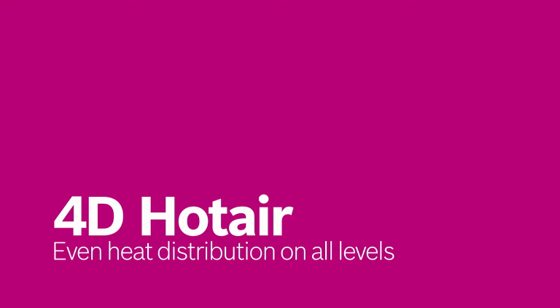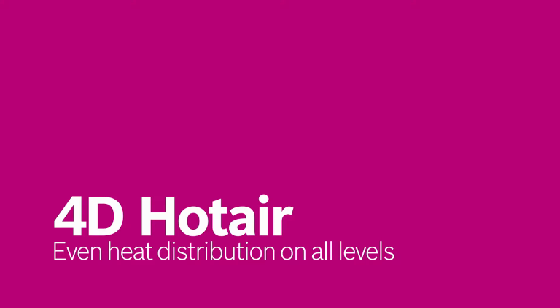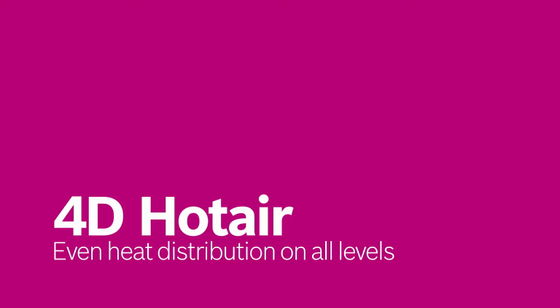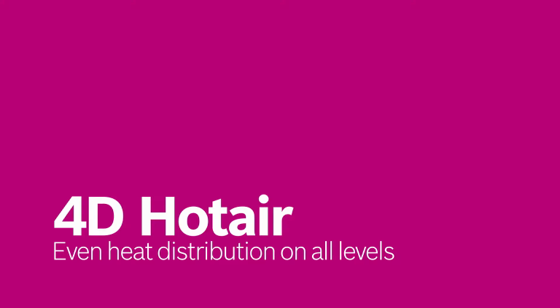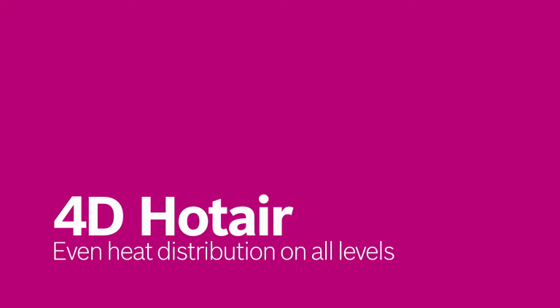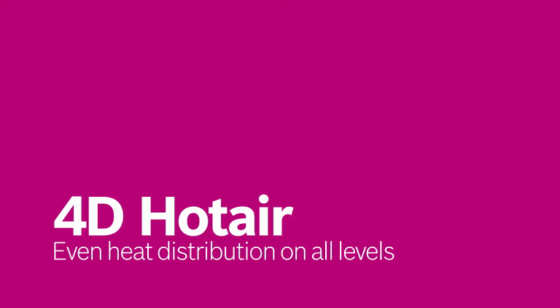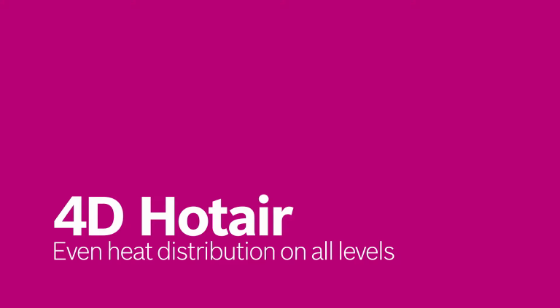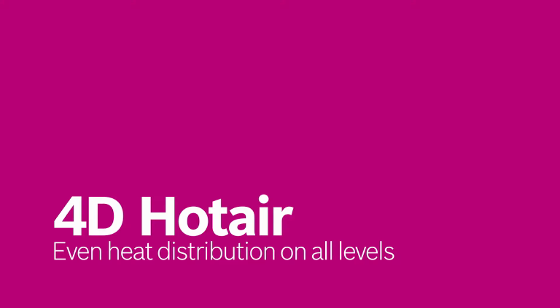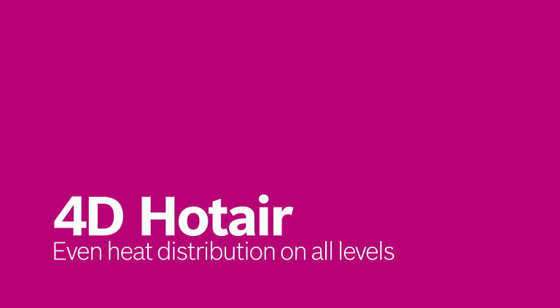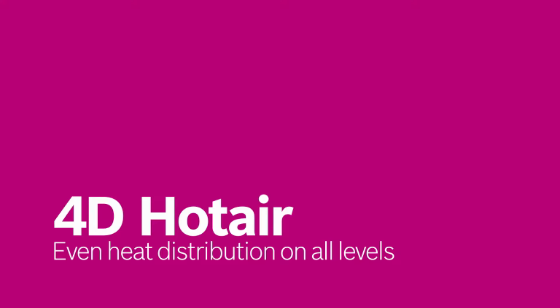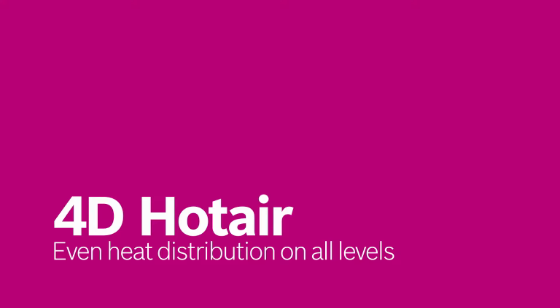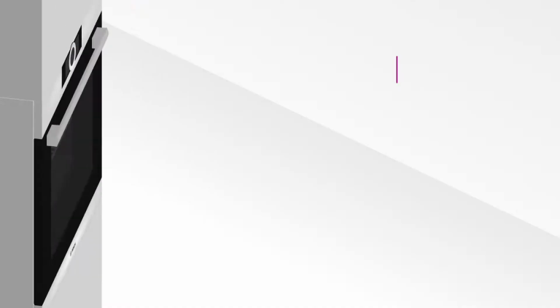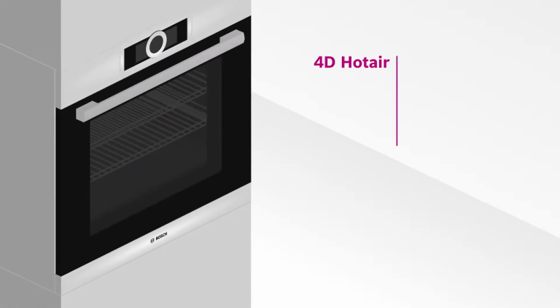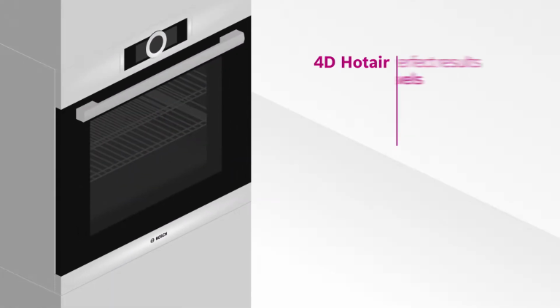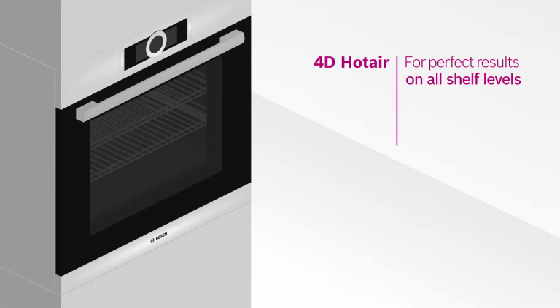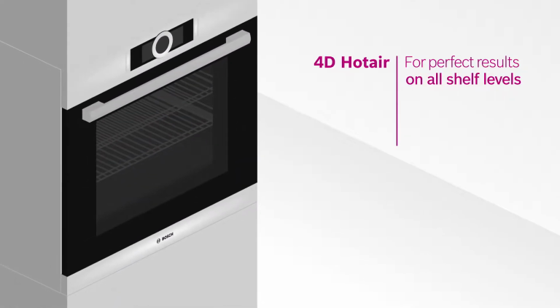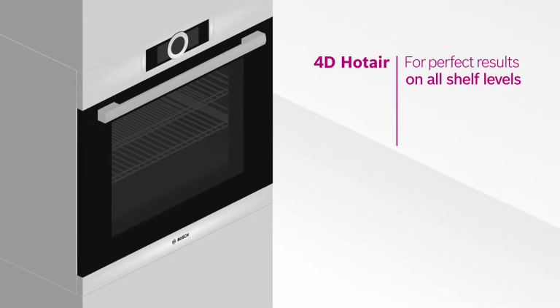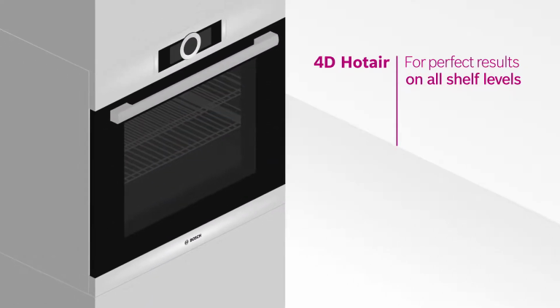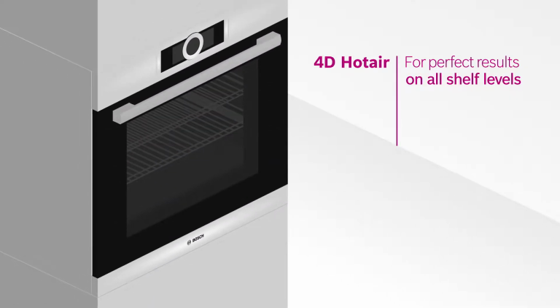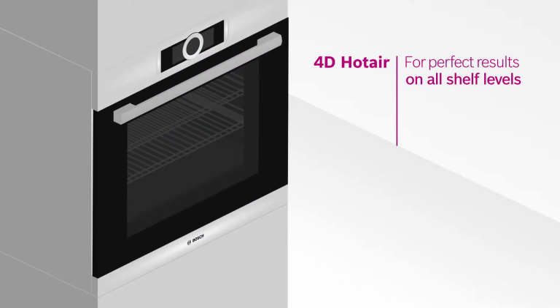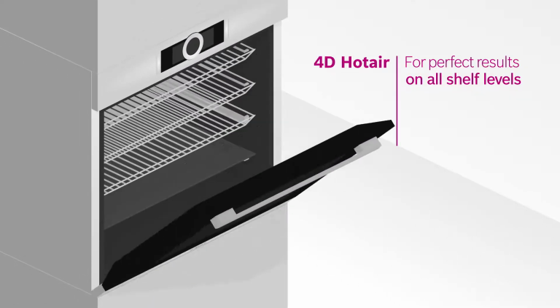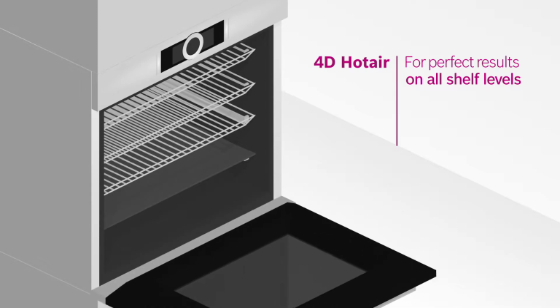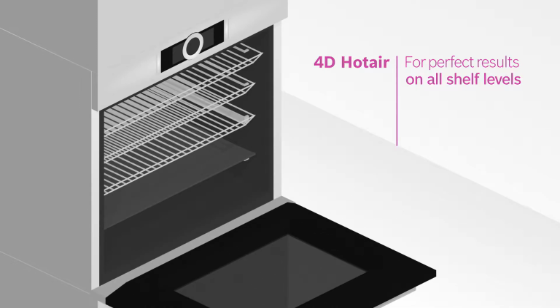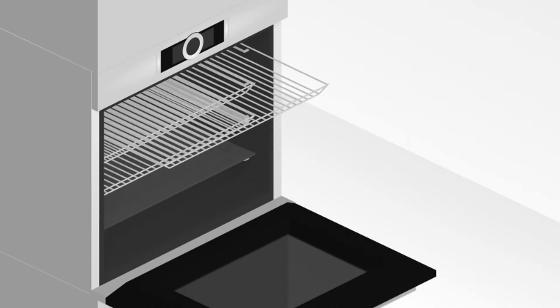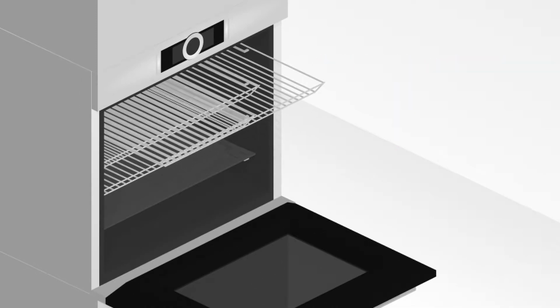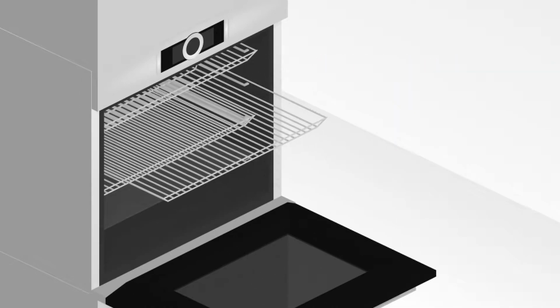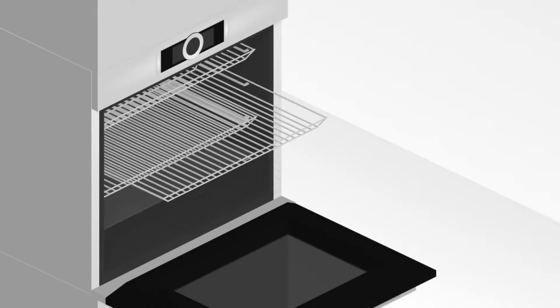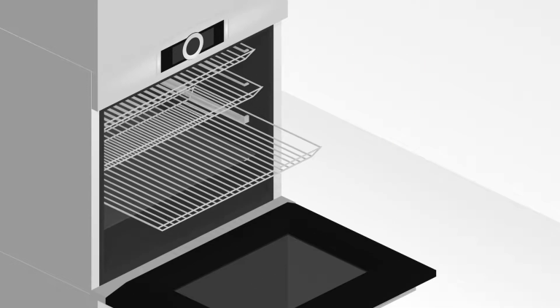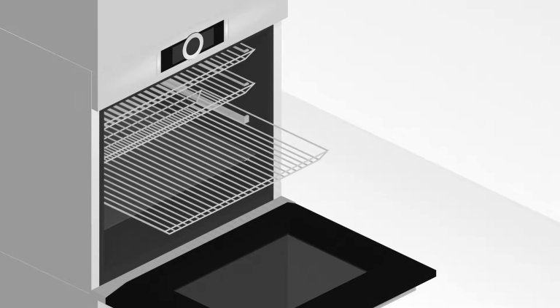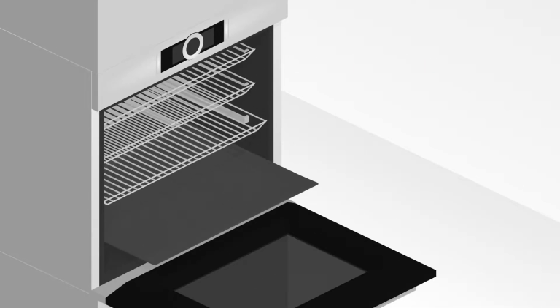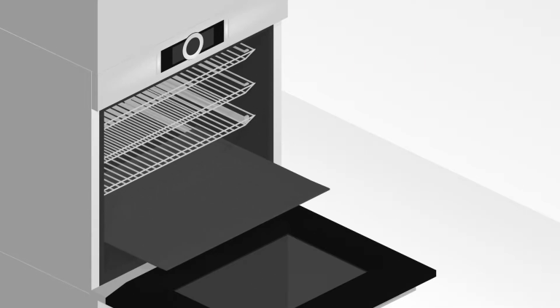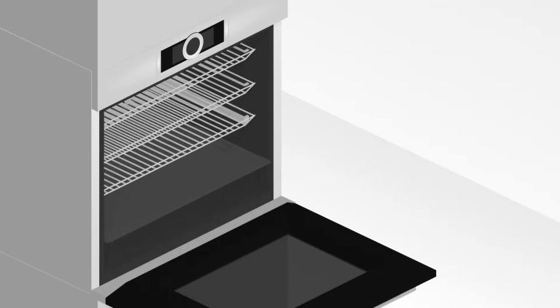Baking cookies on four levels at the same time makes them unevenly crispy and crunchy. Not anymore. Thanks to 4D Hot Air, you can place your food on up to four shelf levels at the same time, and the results will be consistently perfect.